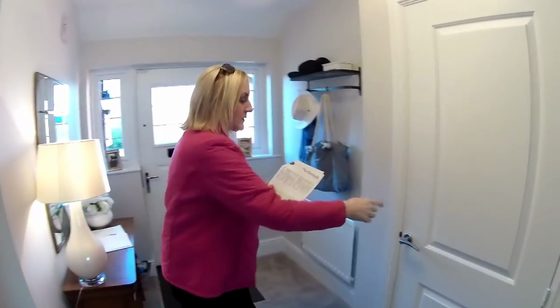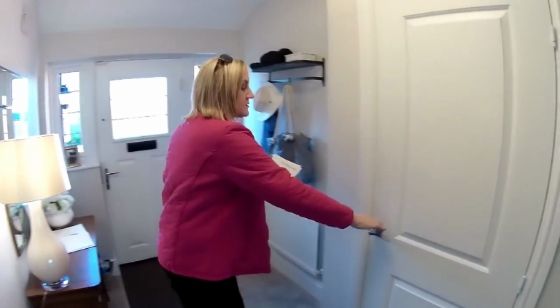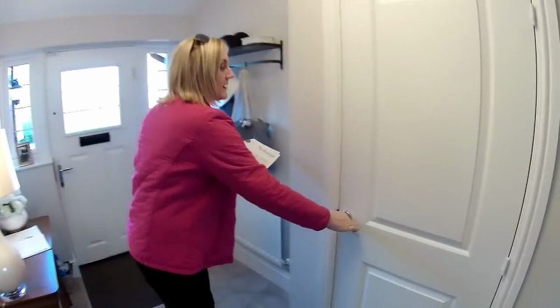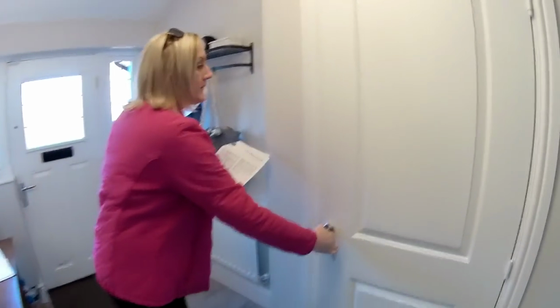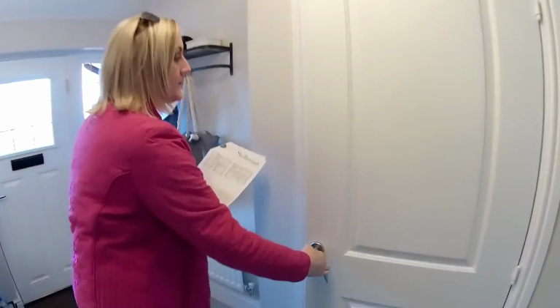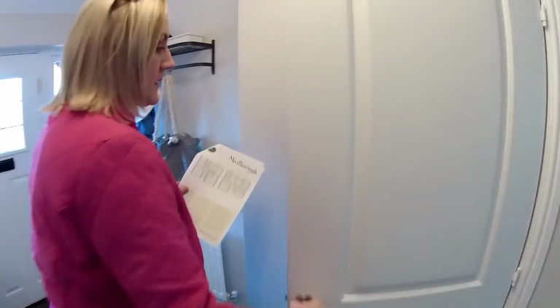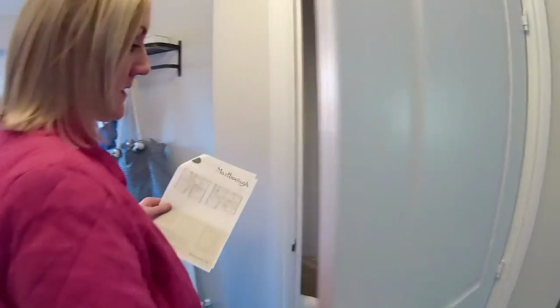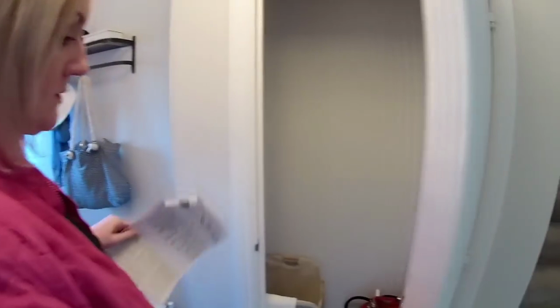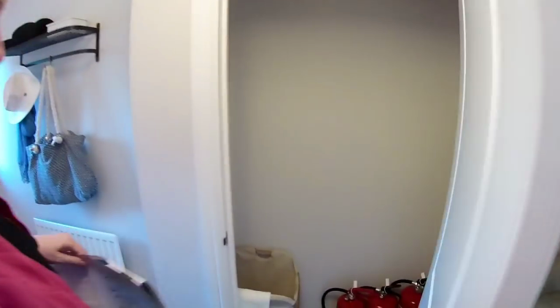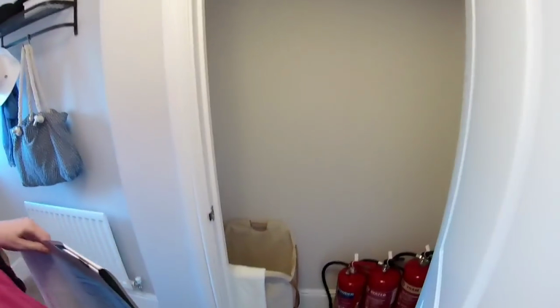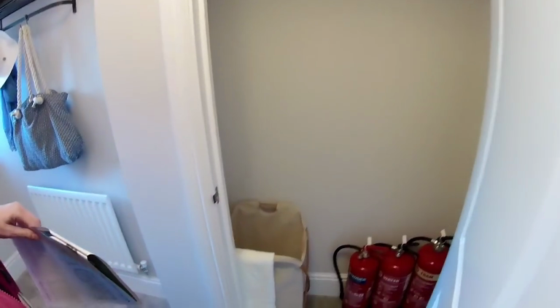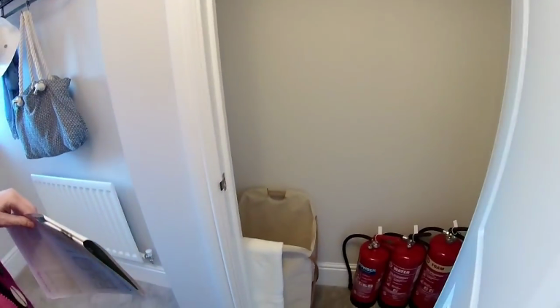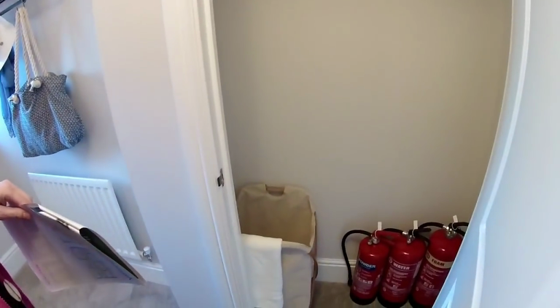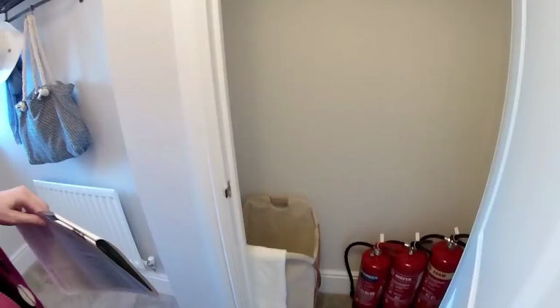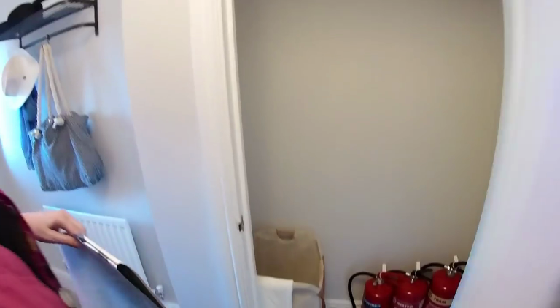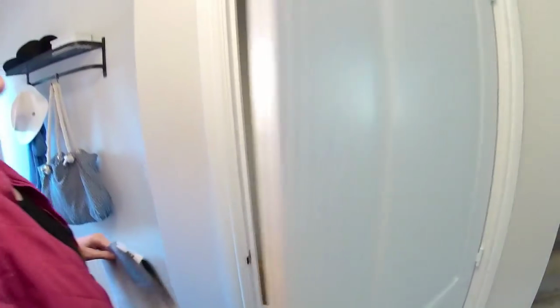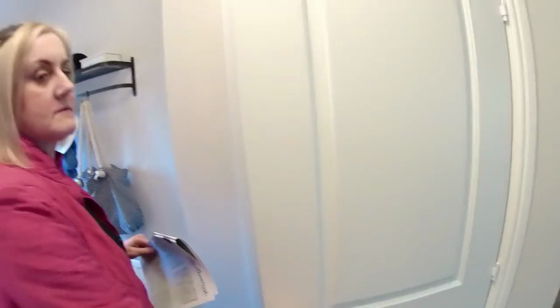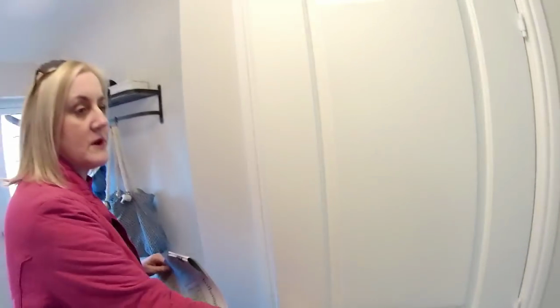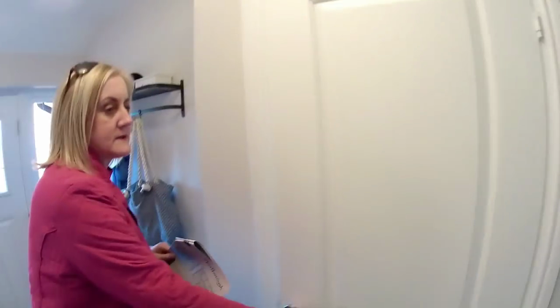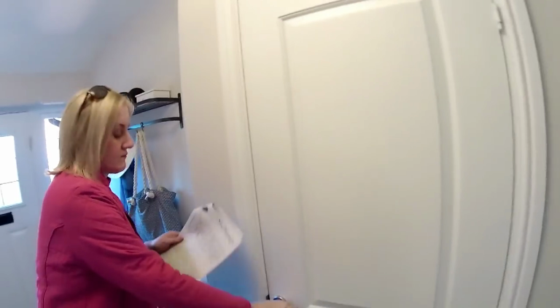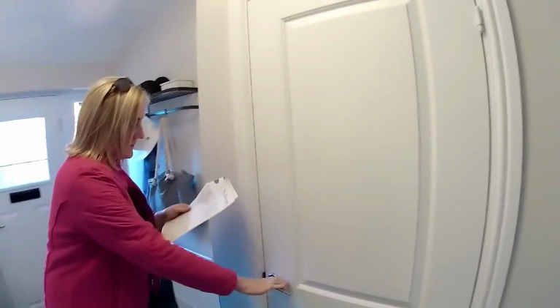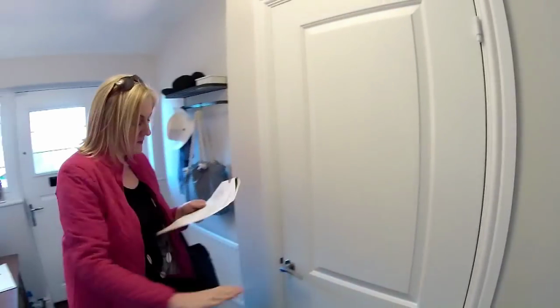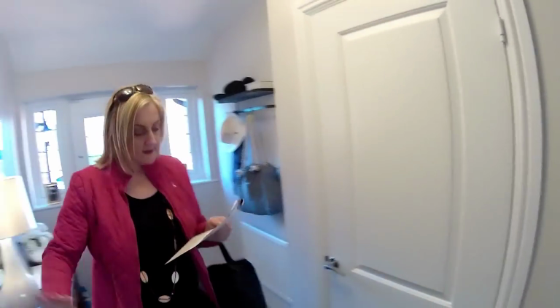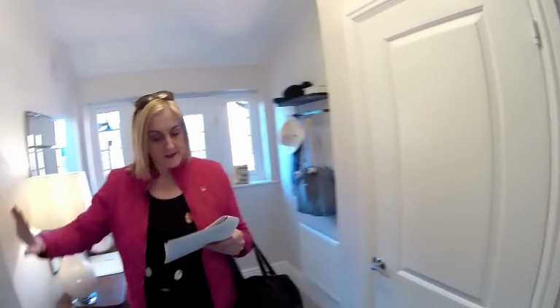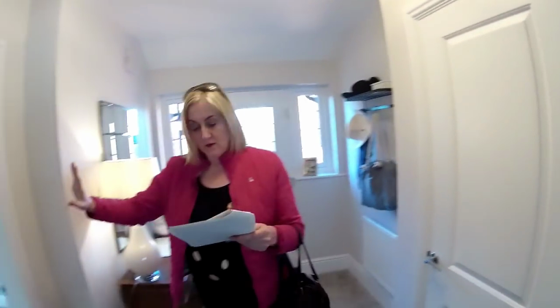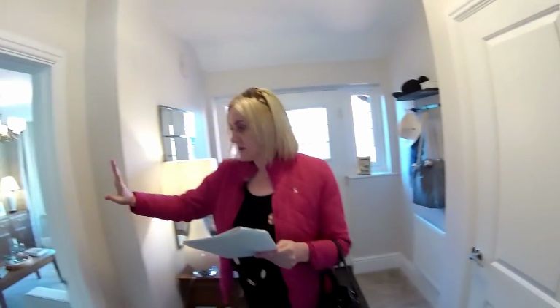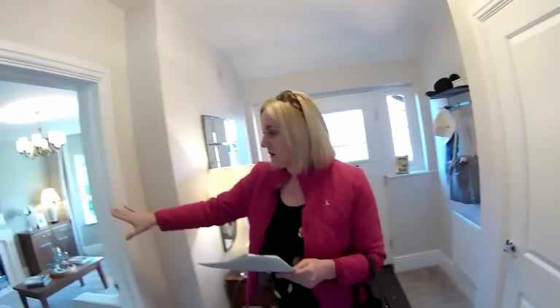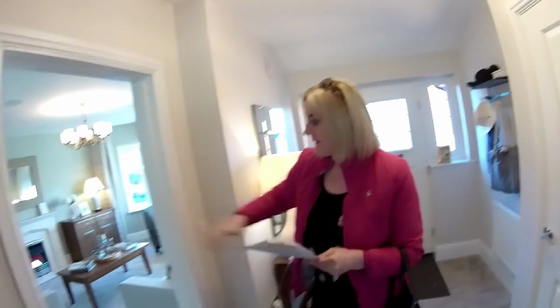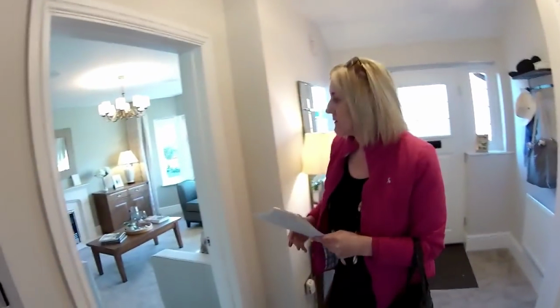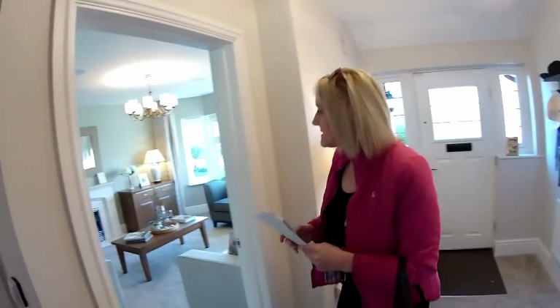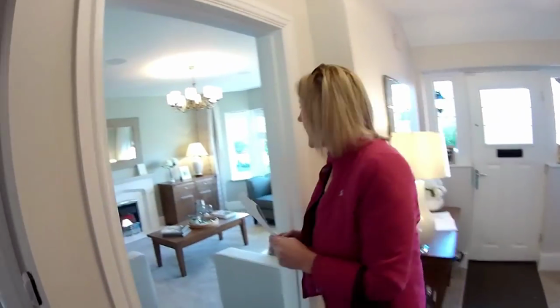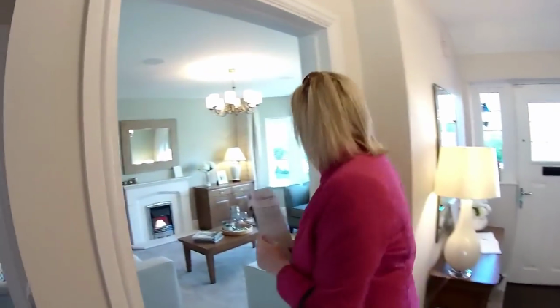Right, we've got a door here — oh, cupboard. Fire extinguisher. Brilliant. Okay, so let's go in here then. This is the lounge.